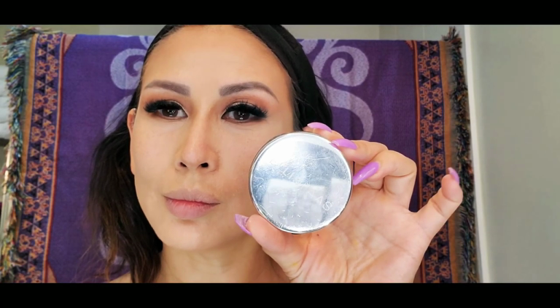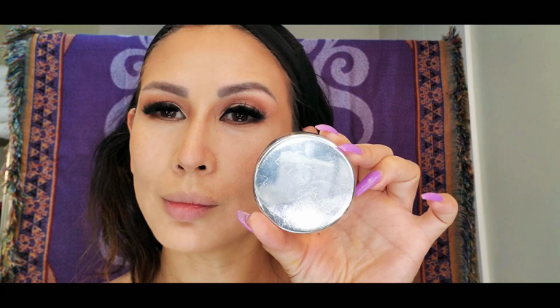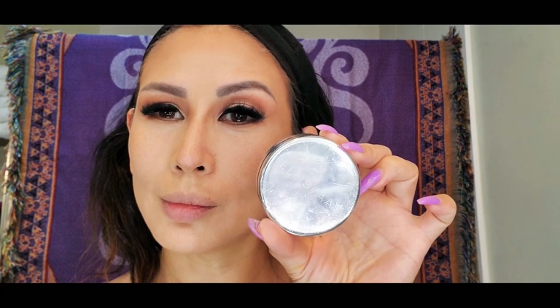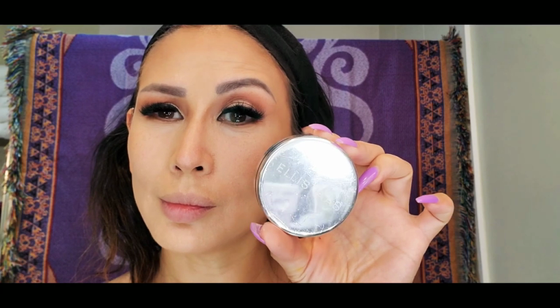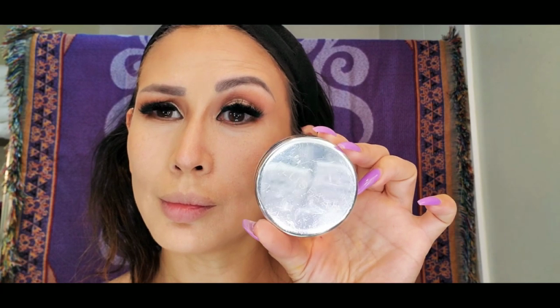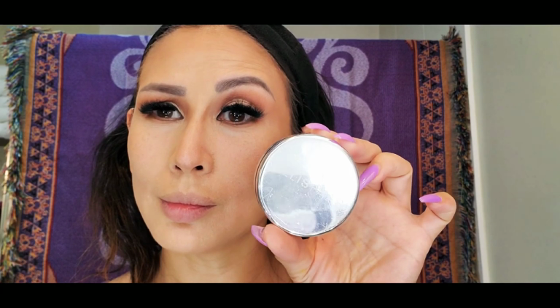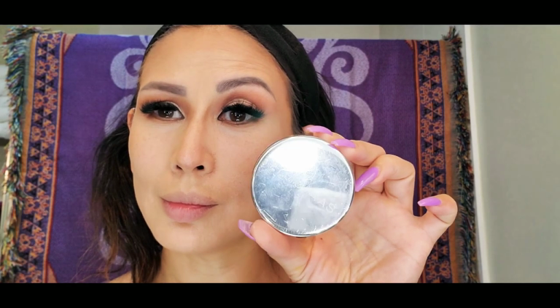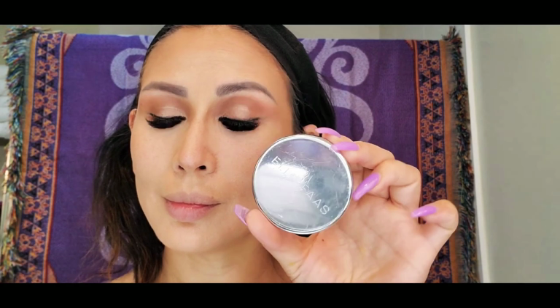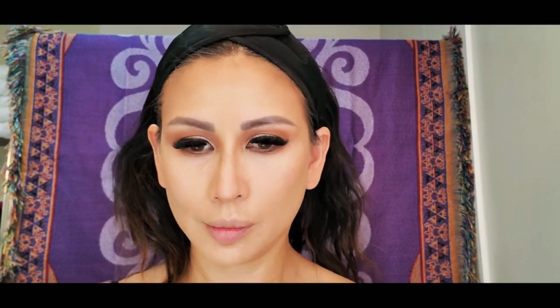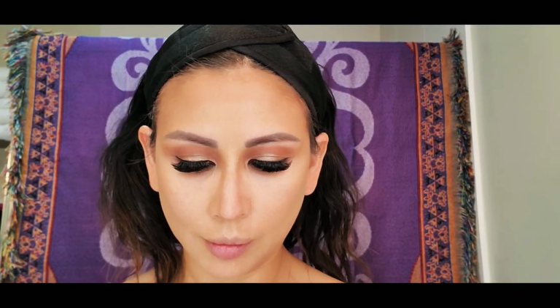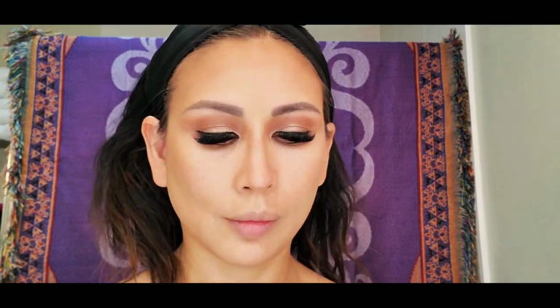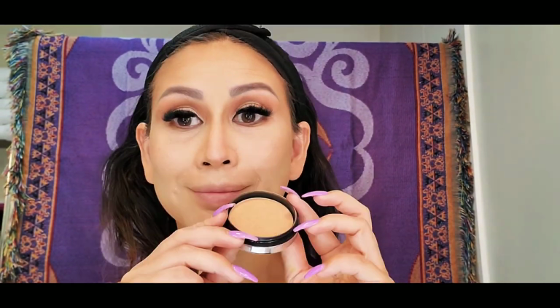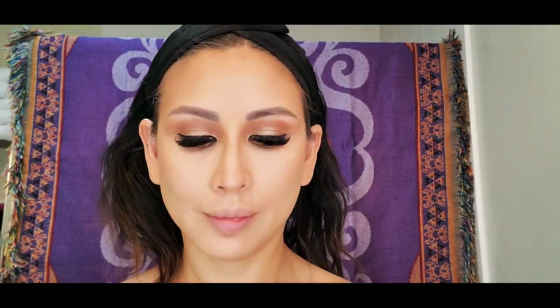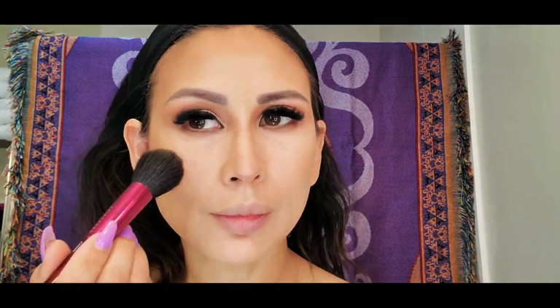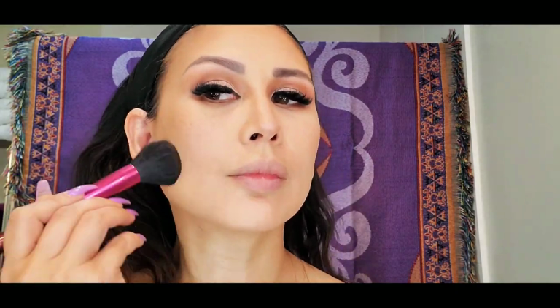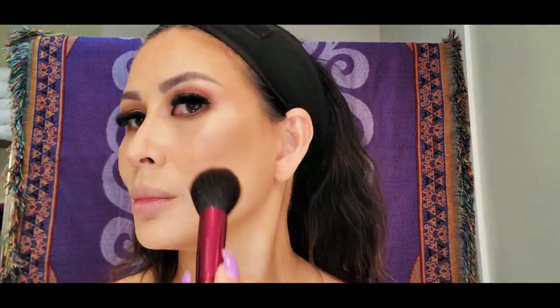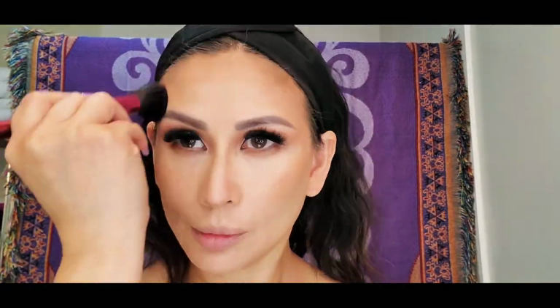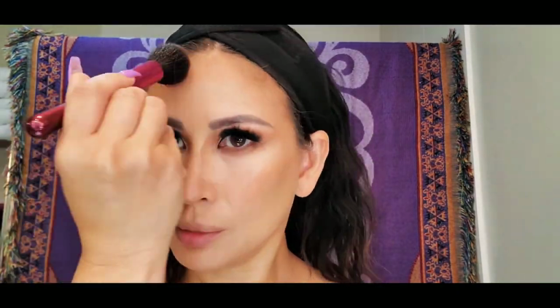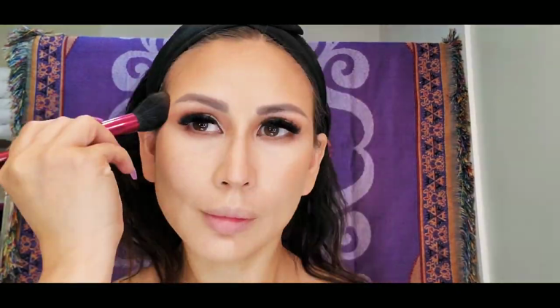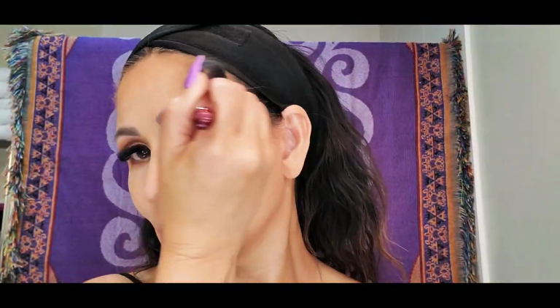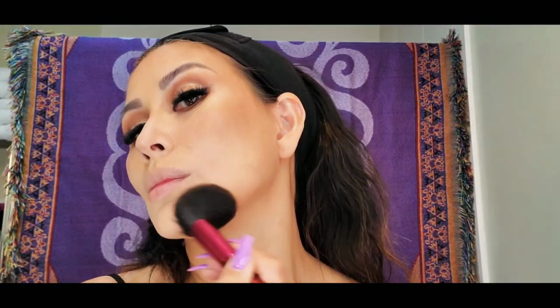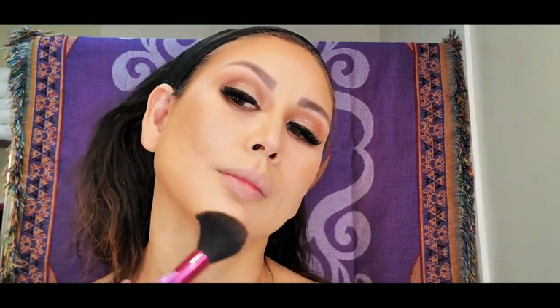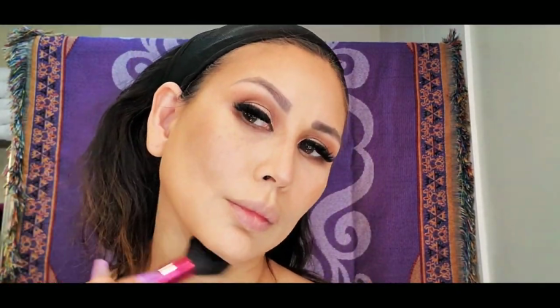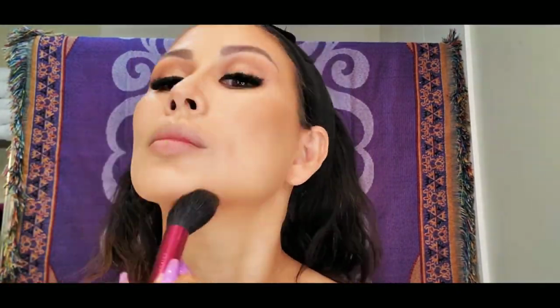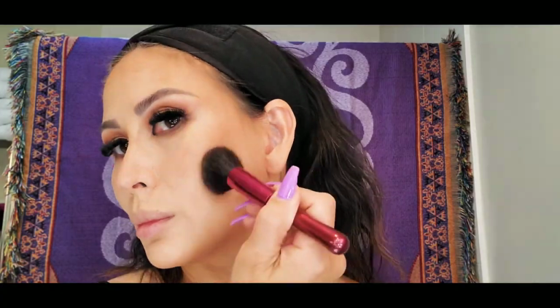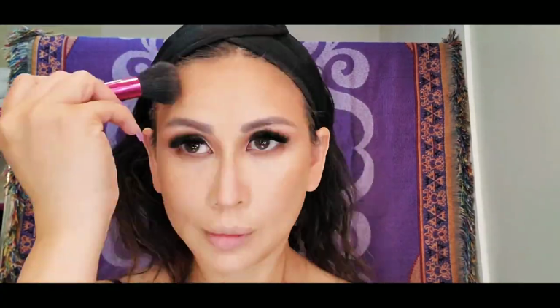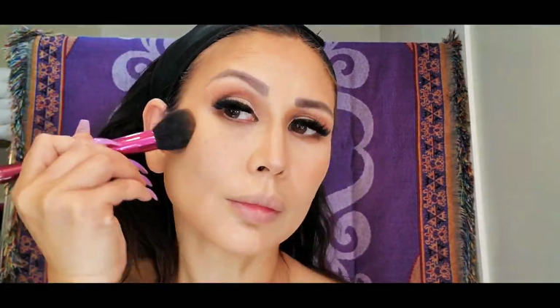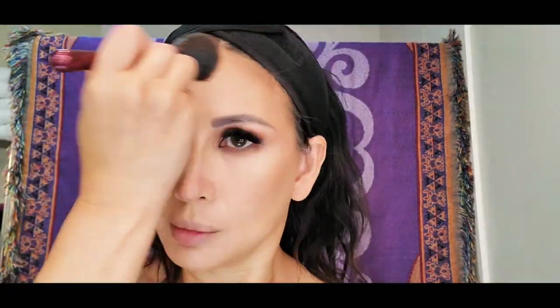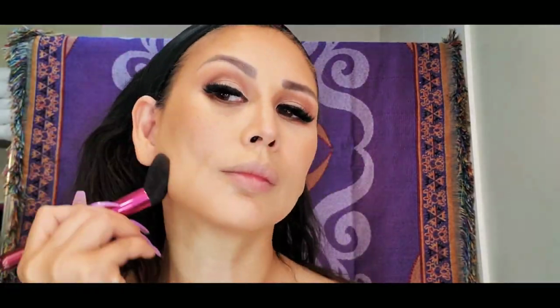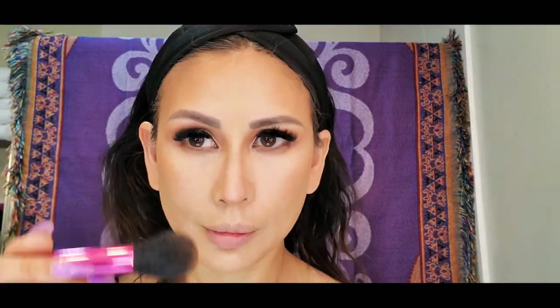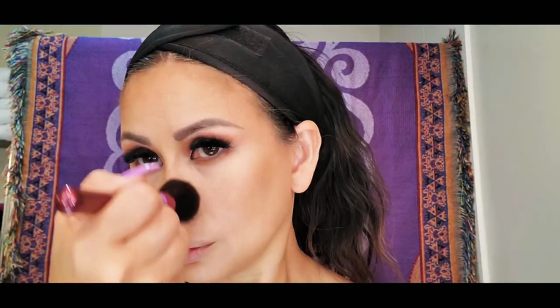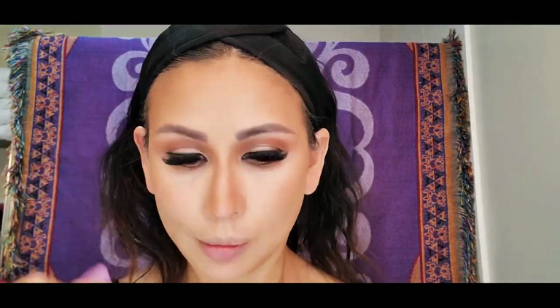To get a little bronzier finish on my face, I will be using the Elifaz Bronzer. Unfortunately, I don't have the shade color for this — I have removed the sticker.